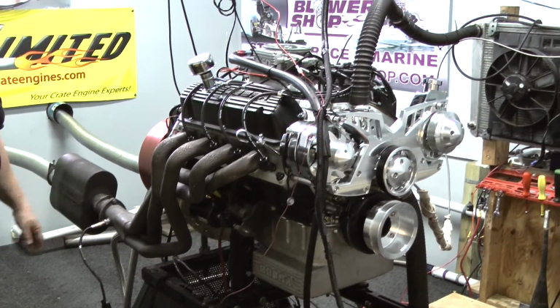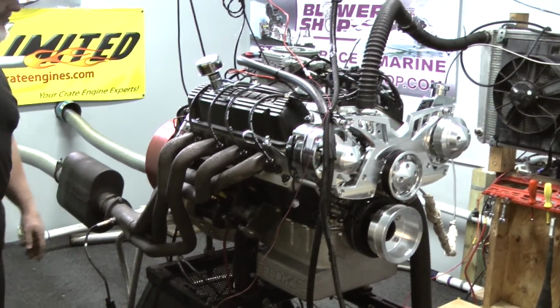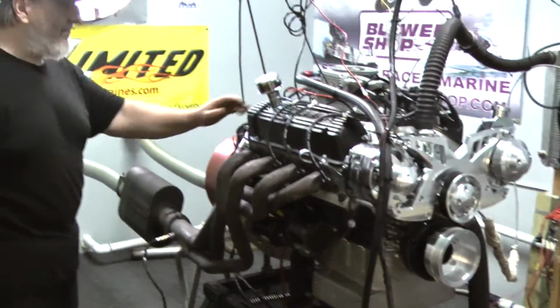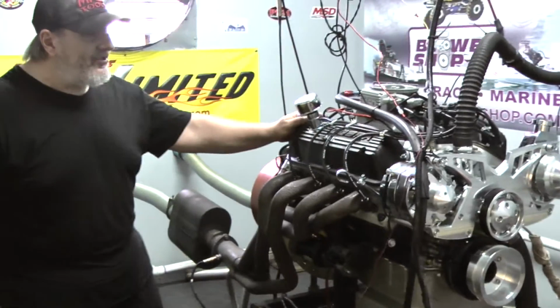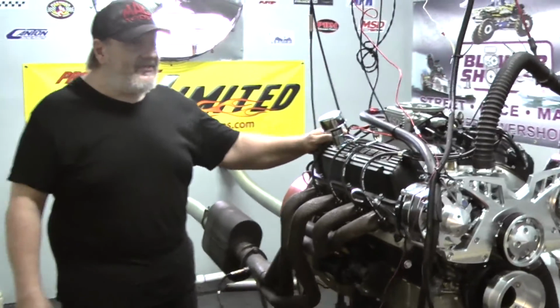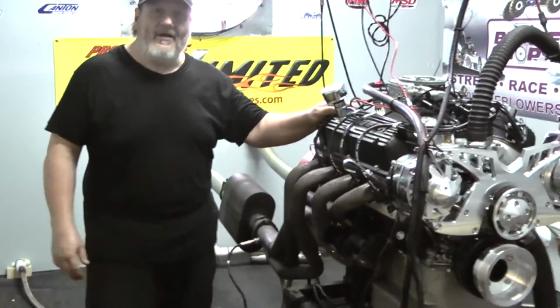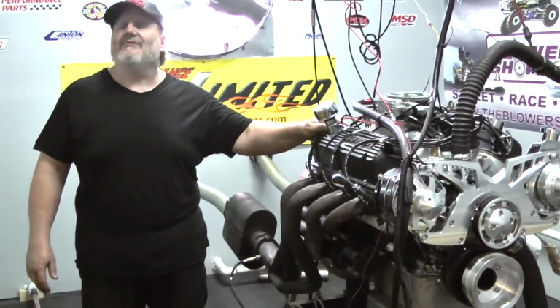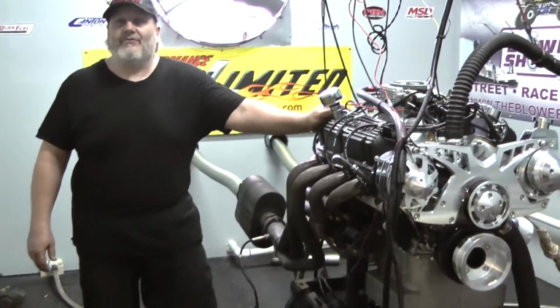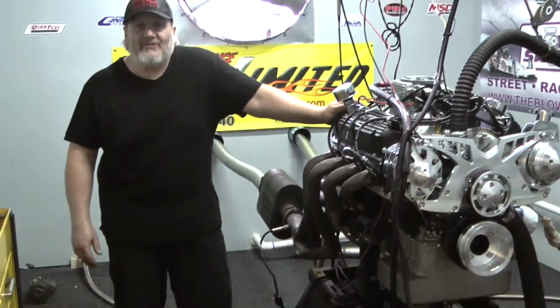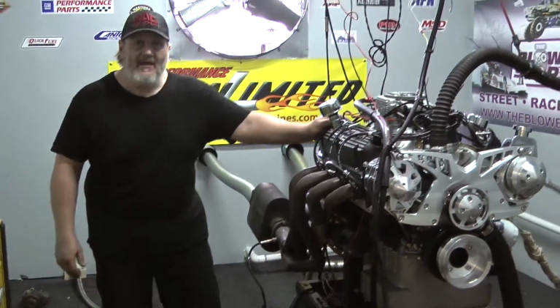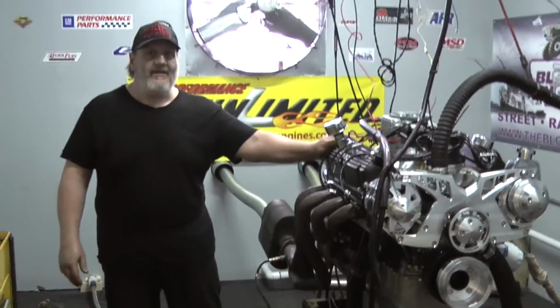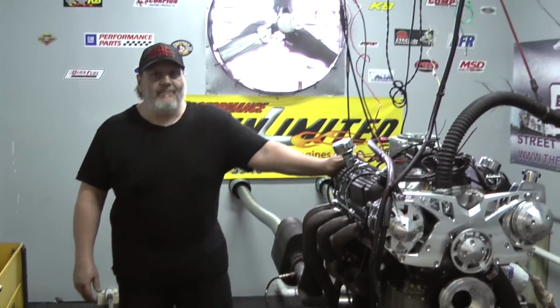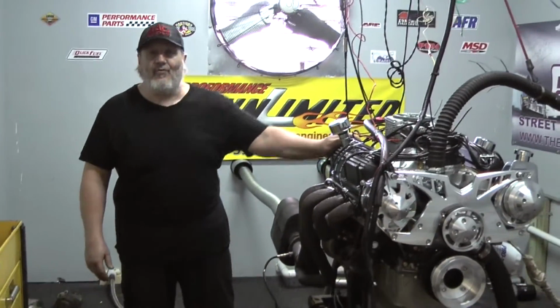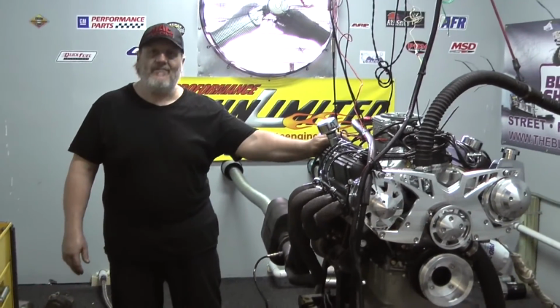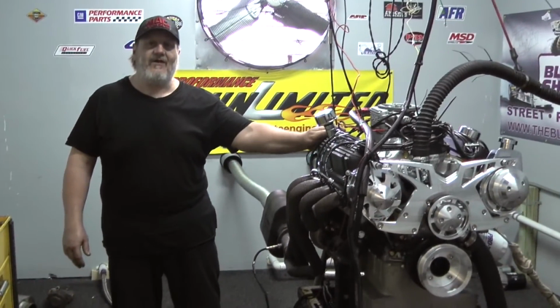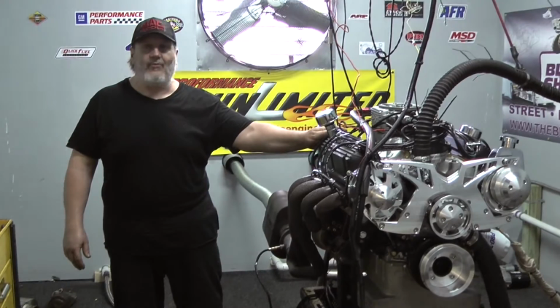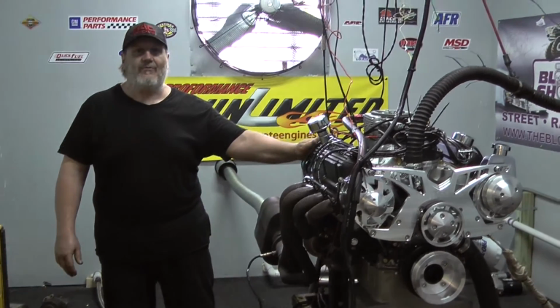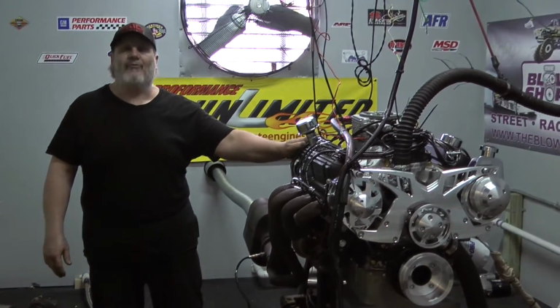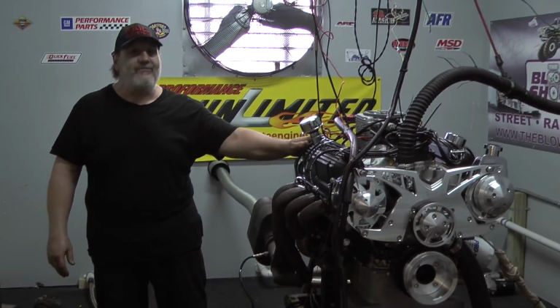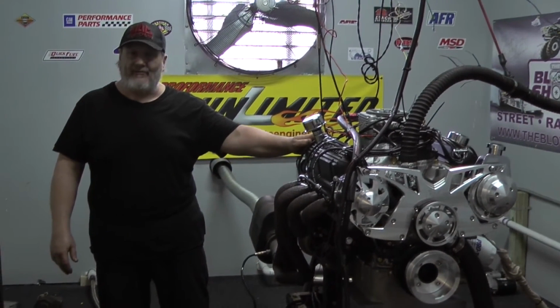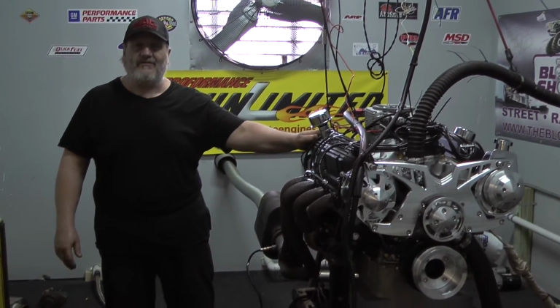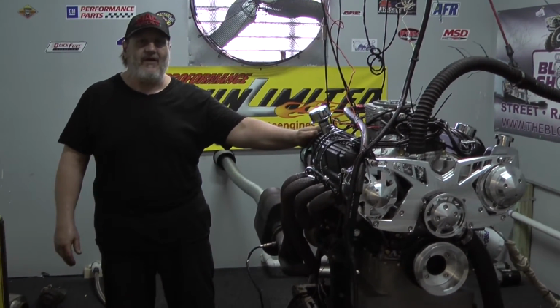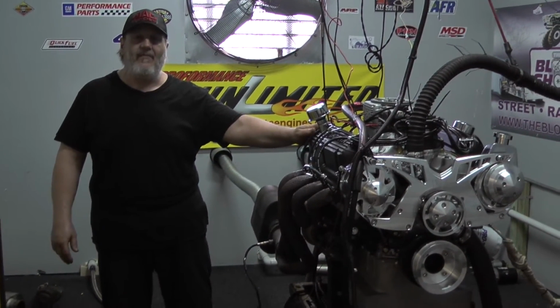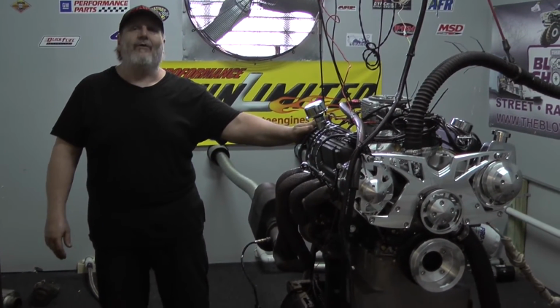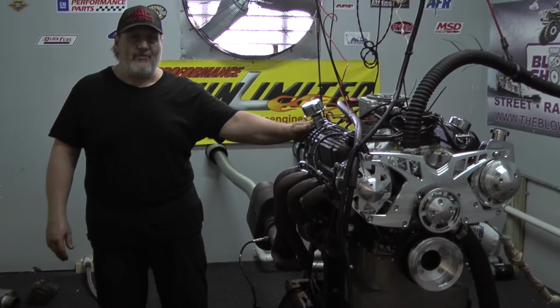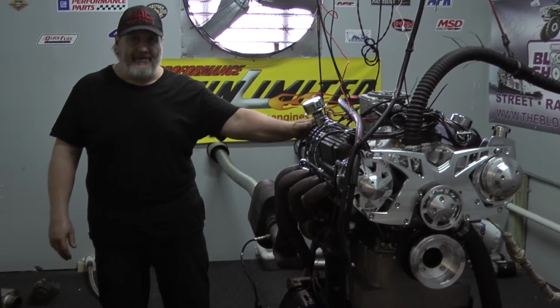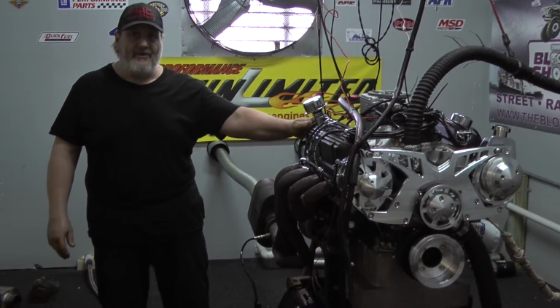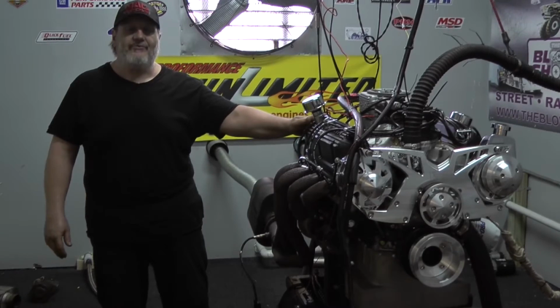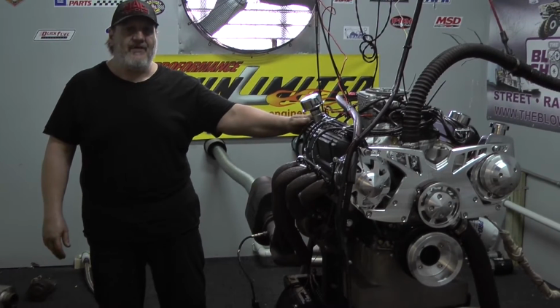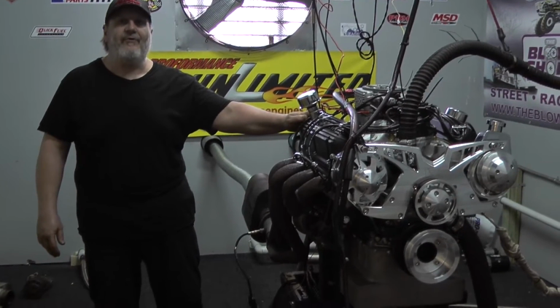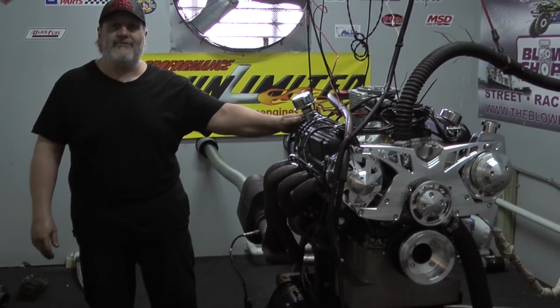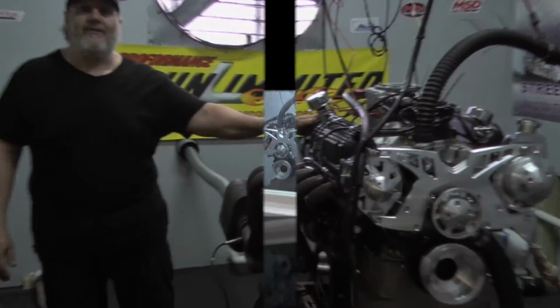If you're interested in a package like this, please visit our website at performanceunlimited.com, or also customcraneengines.performanceunlimited.com, or give us a call at 800-267-3940. Thank you.